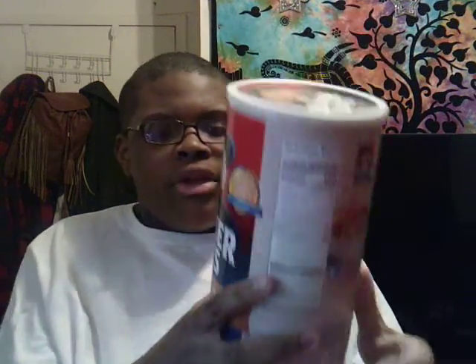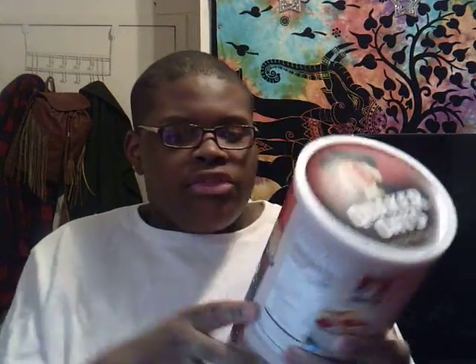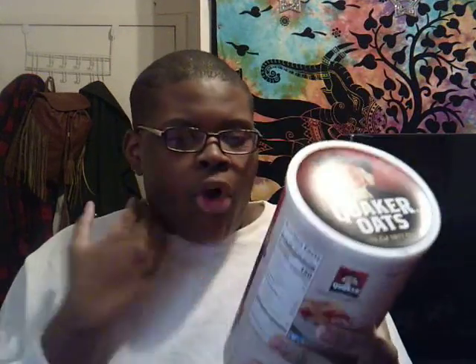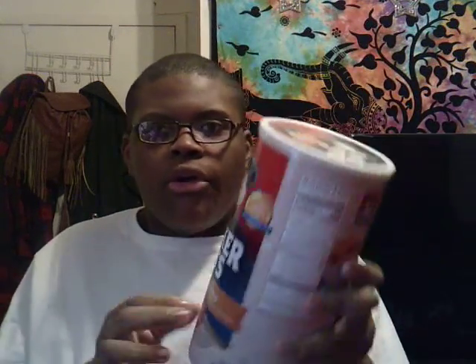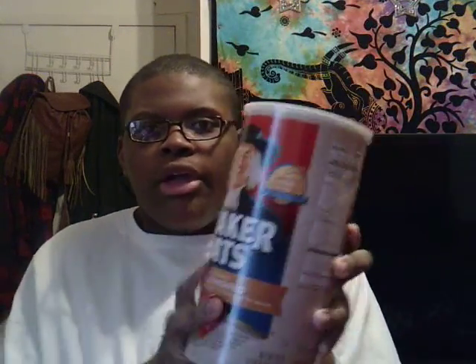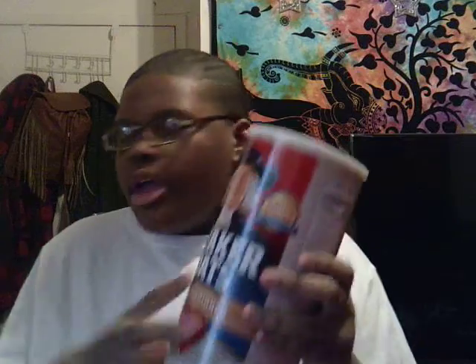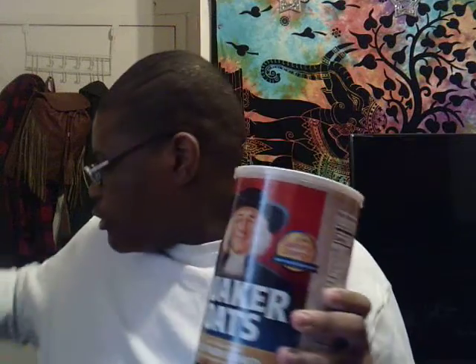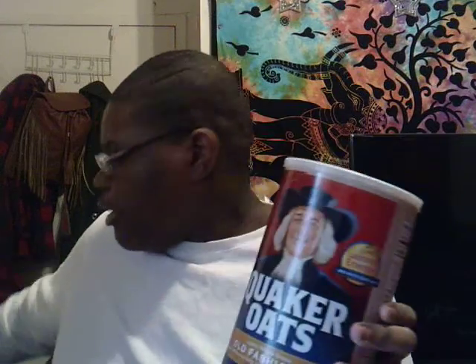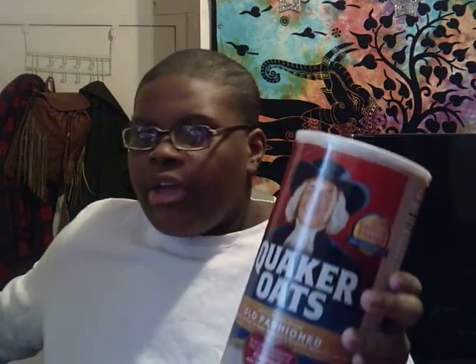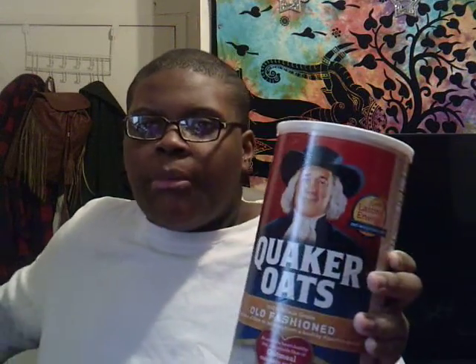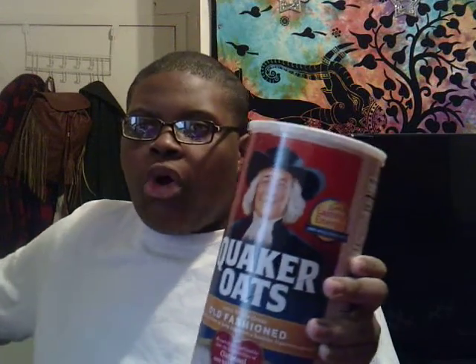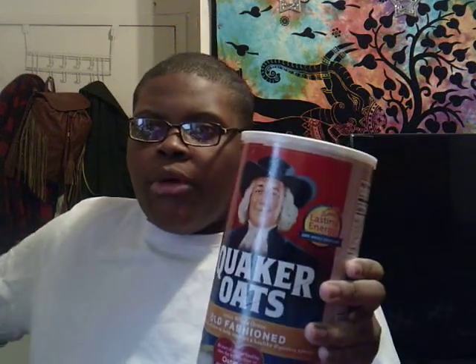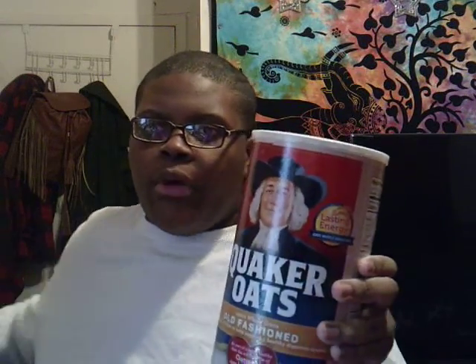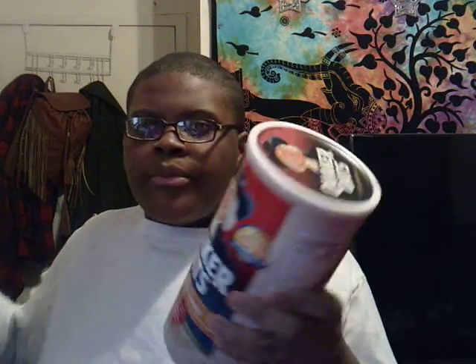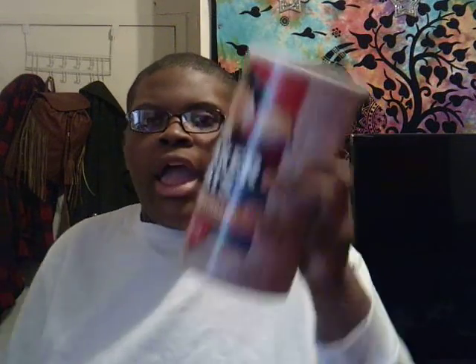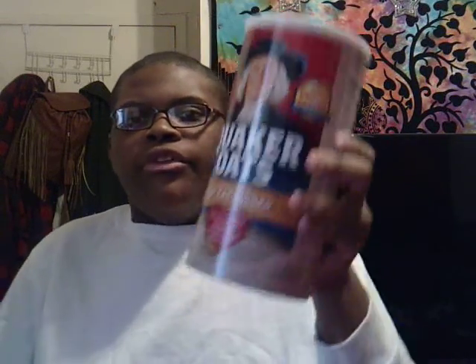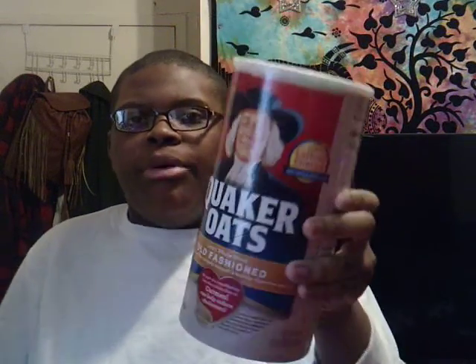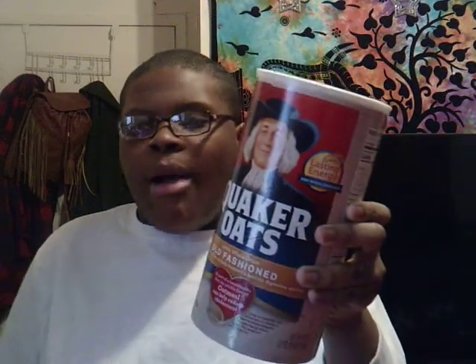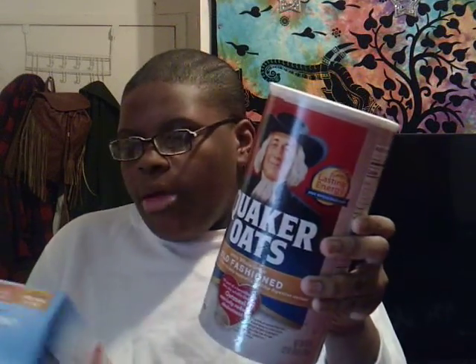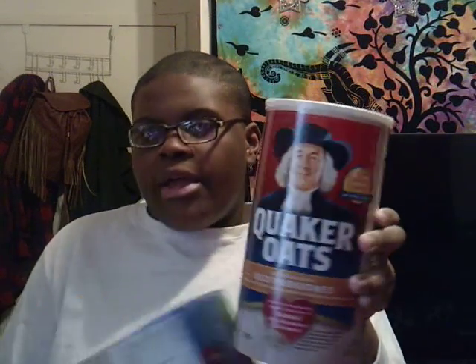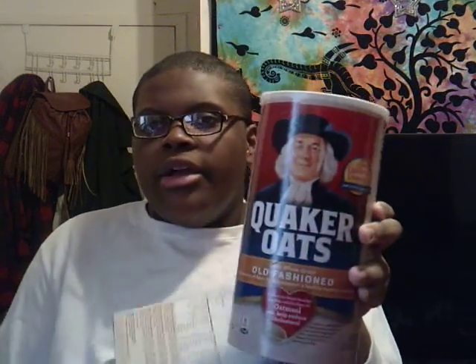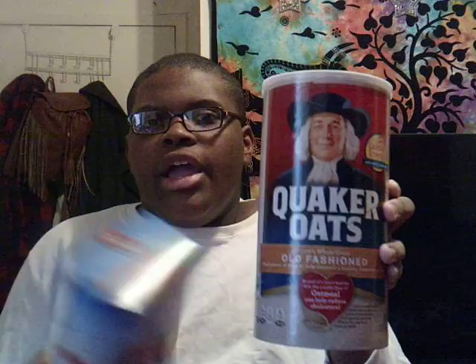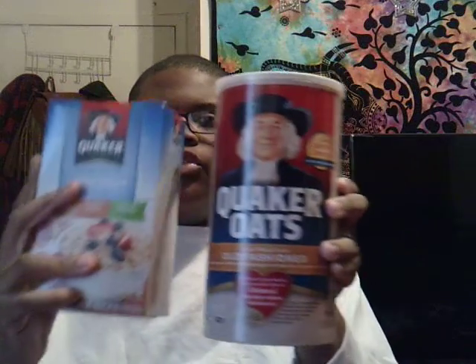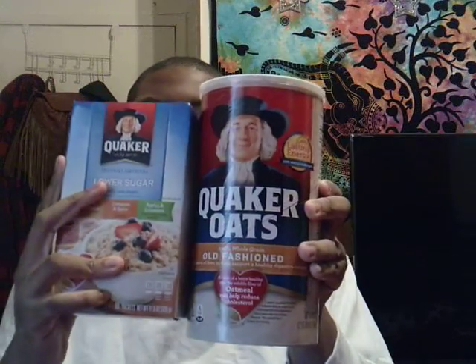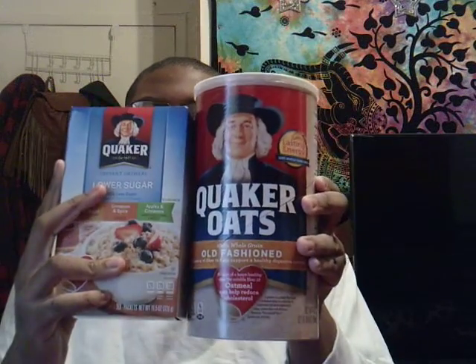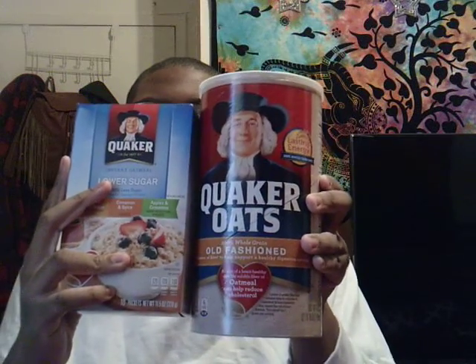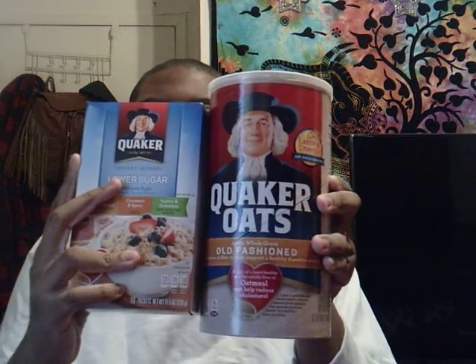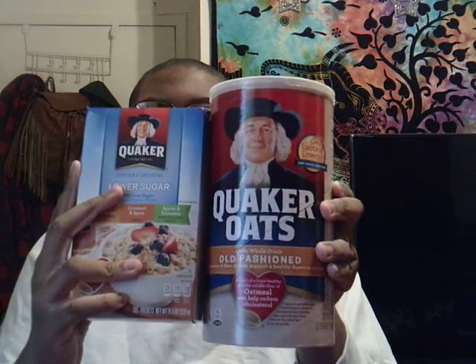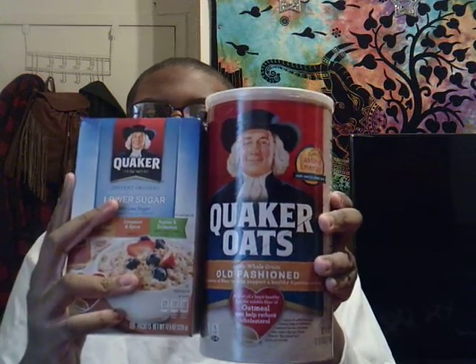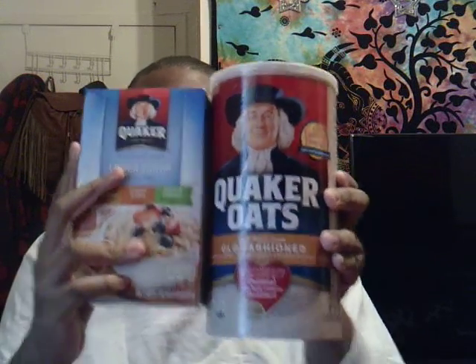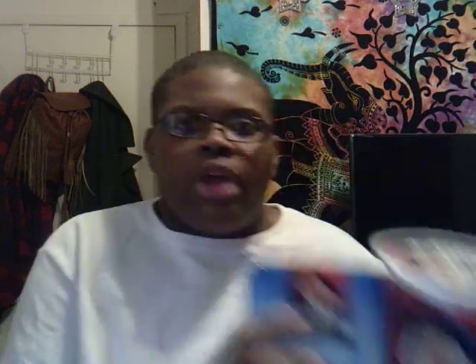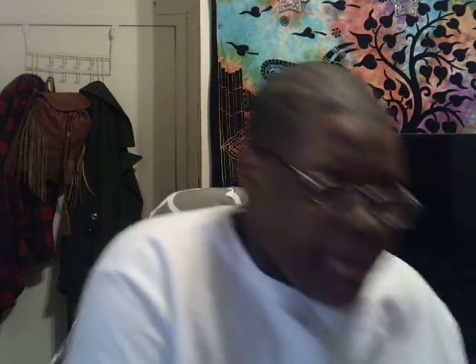Here's the oatmeal, here's the box of oatmeal. Here's the cookies in my oatmeal right here — here's two right here. And I'll put that down right here.